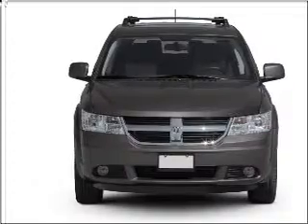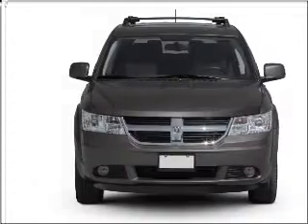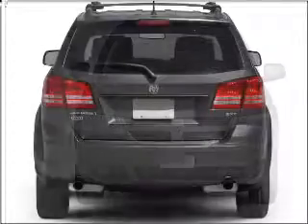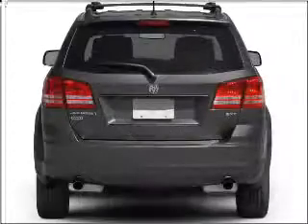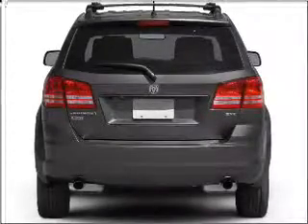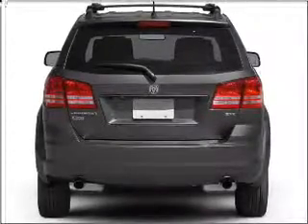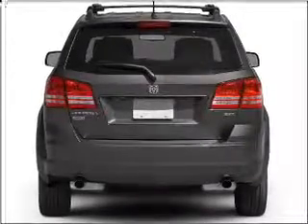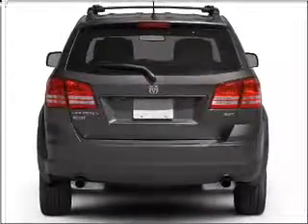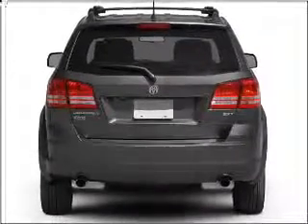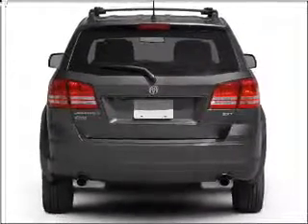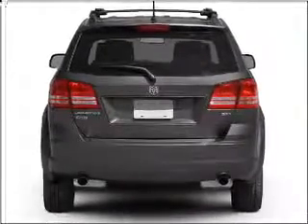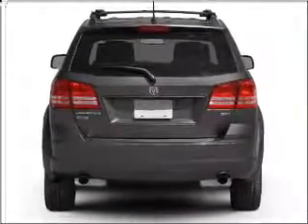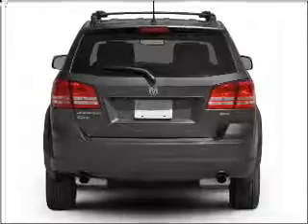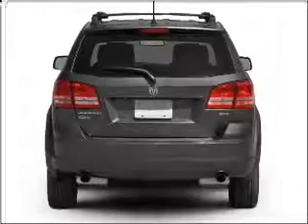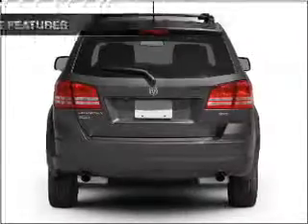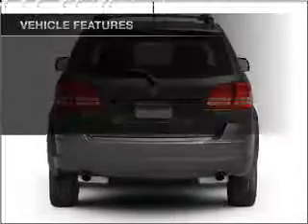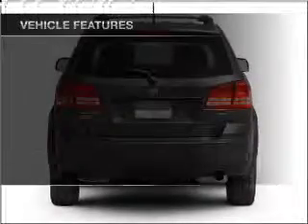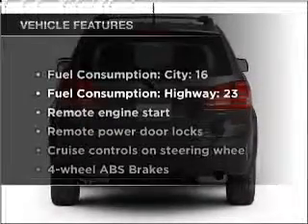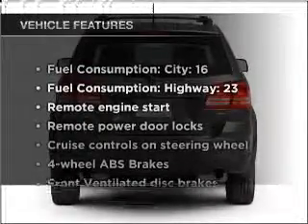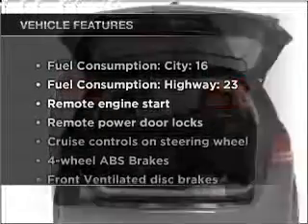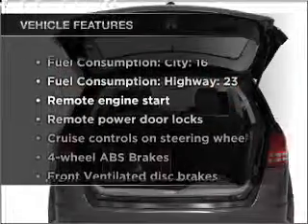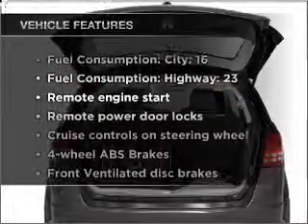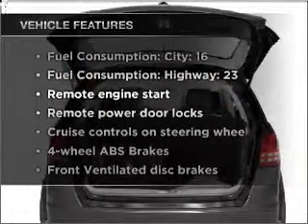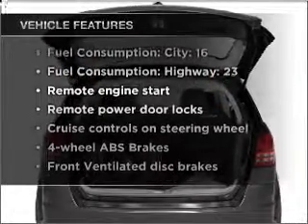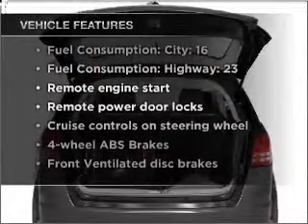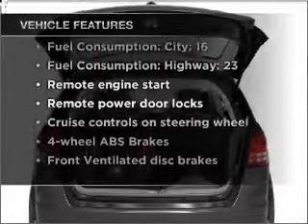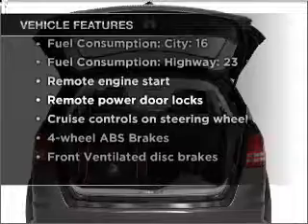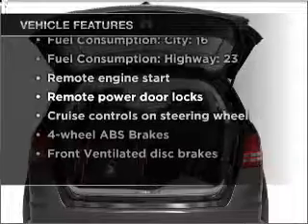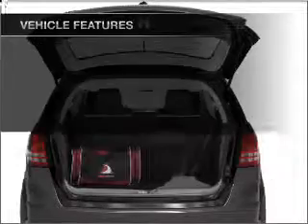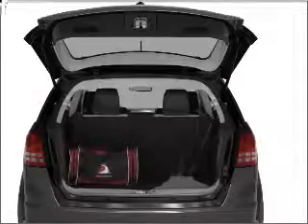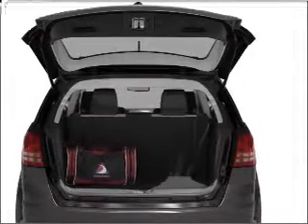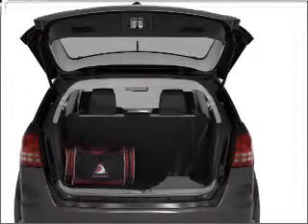Stand out from the crowd with premium wheels. Brake safely with the anti-lock braking system. And with these notable features, you won't want to miss out on the opportunity to own this amazing vehicle. Air conditioning.